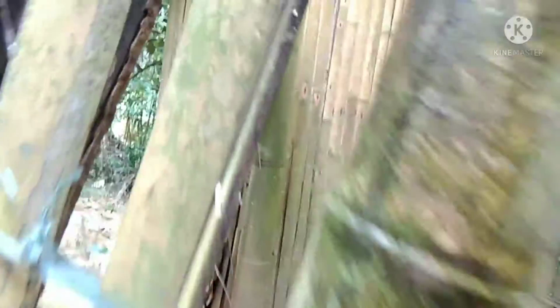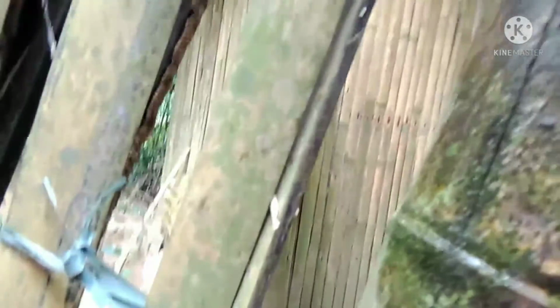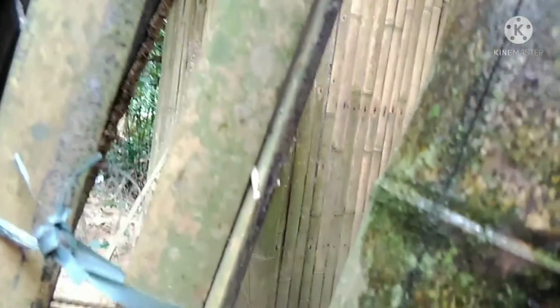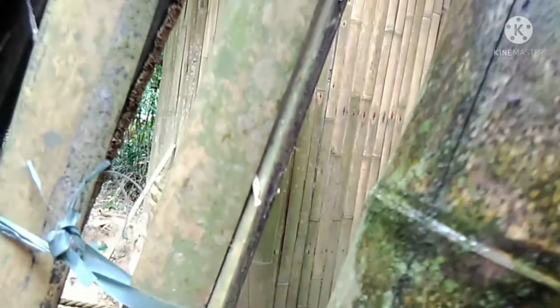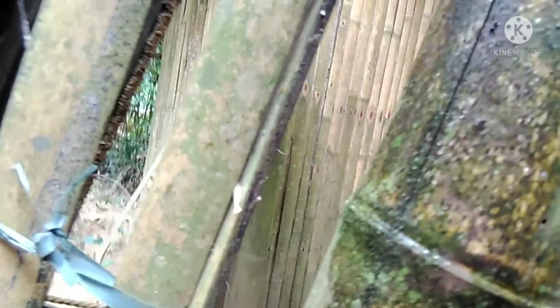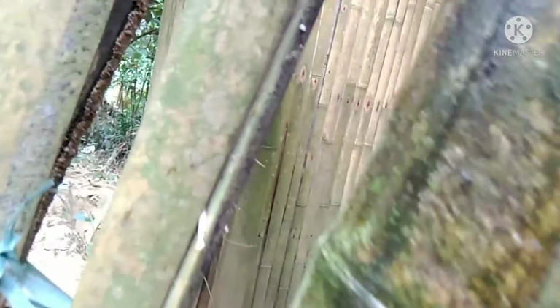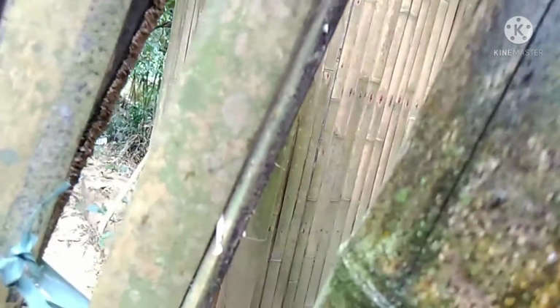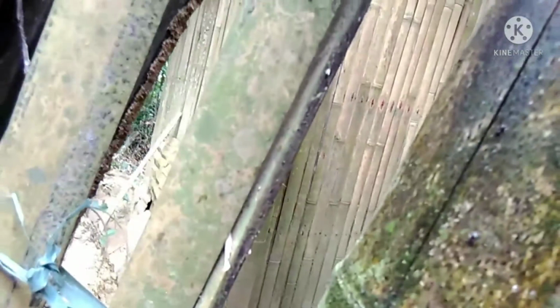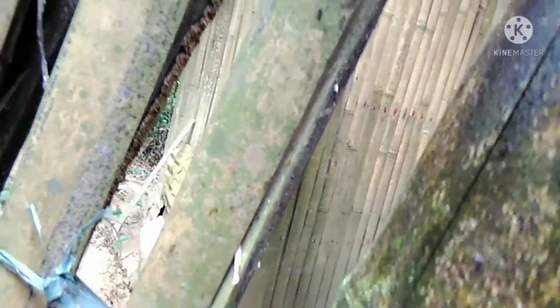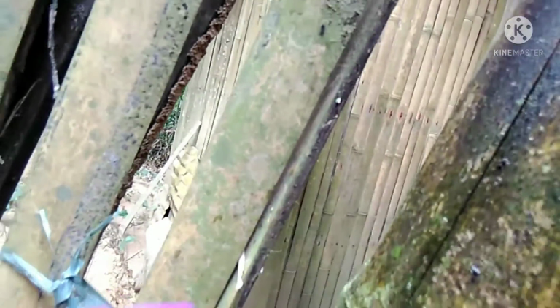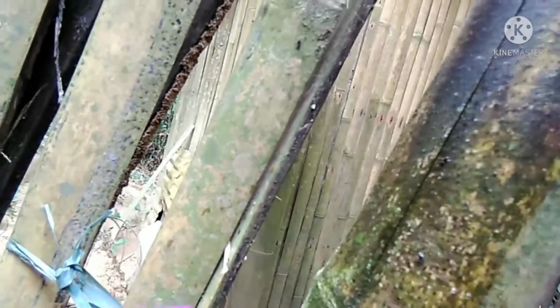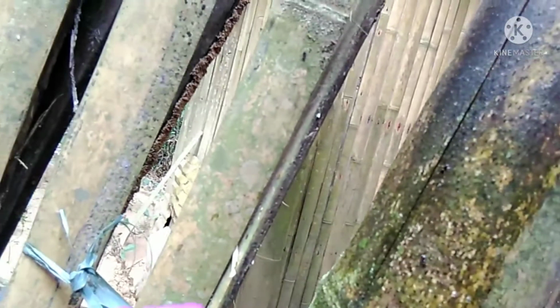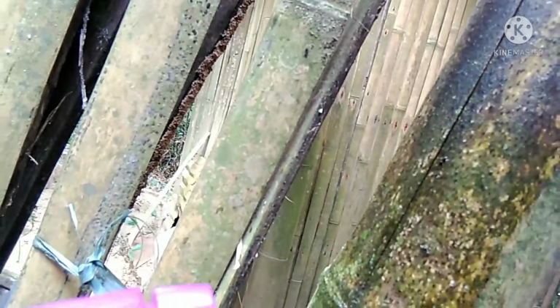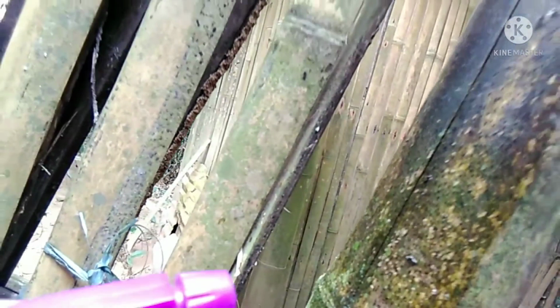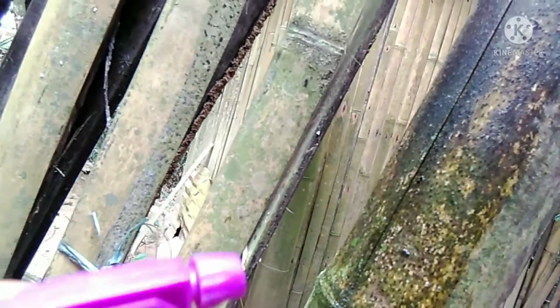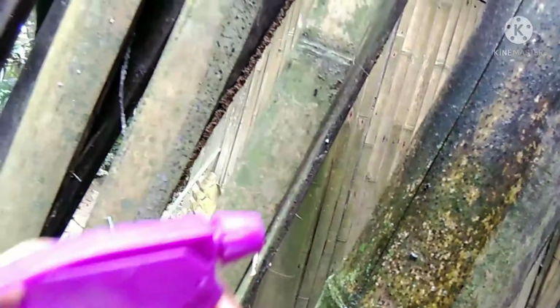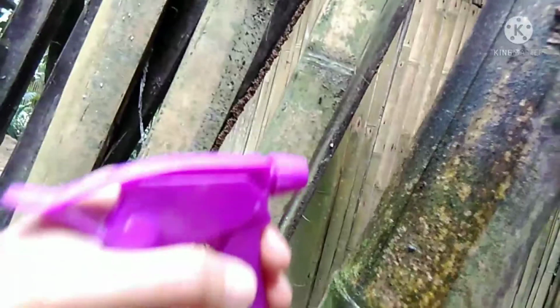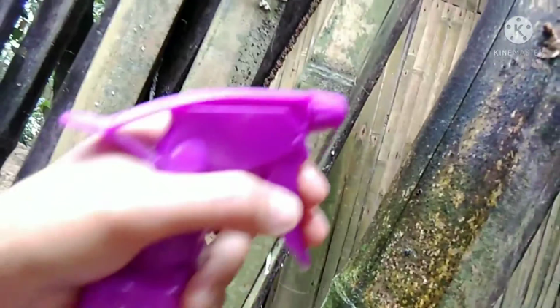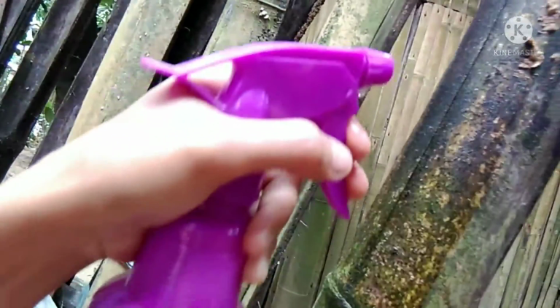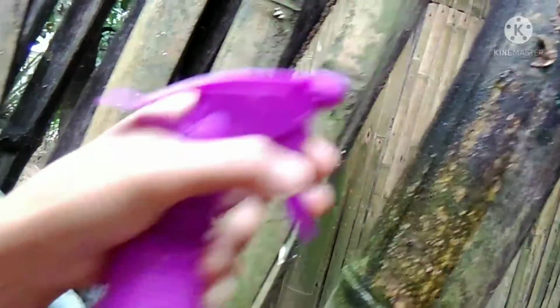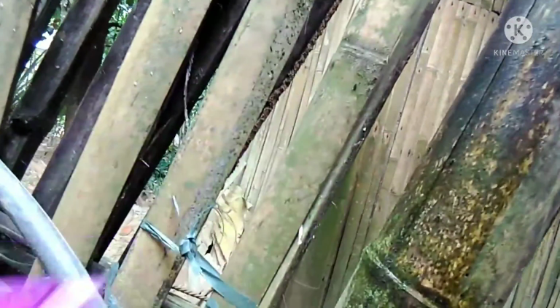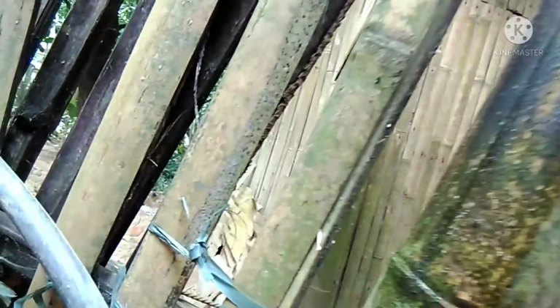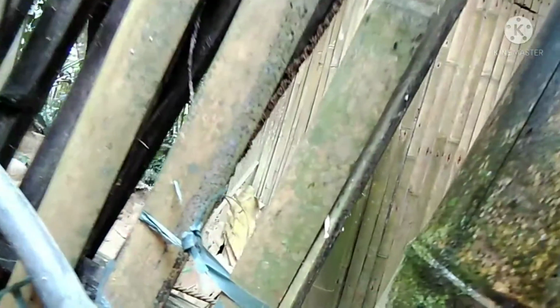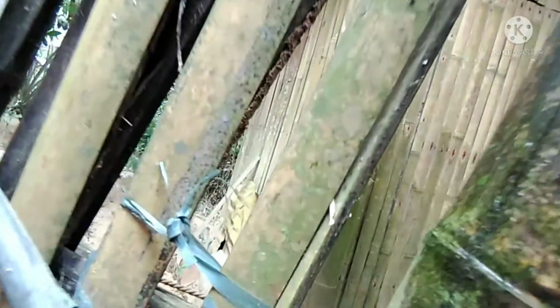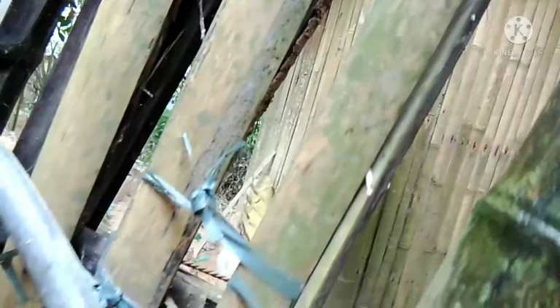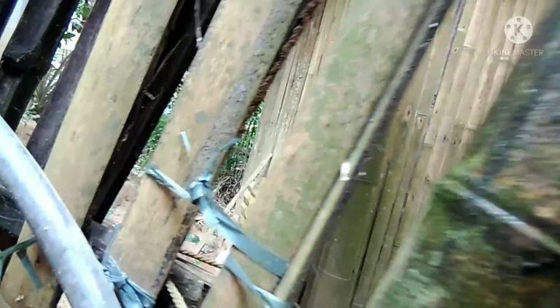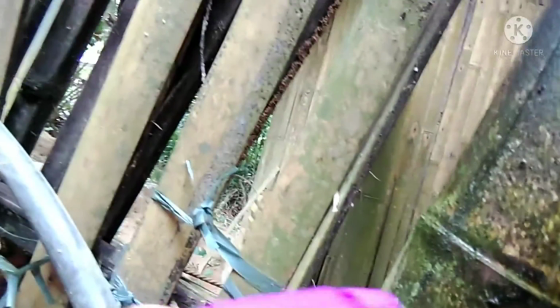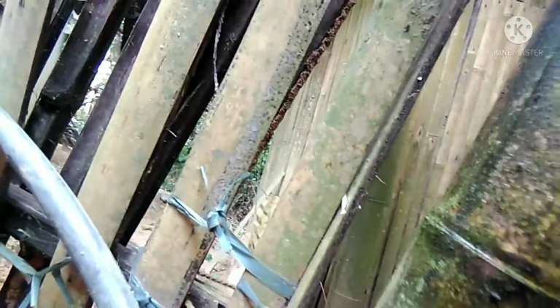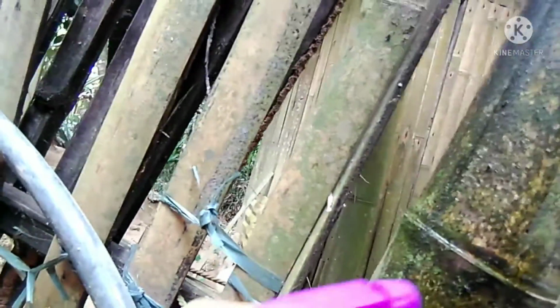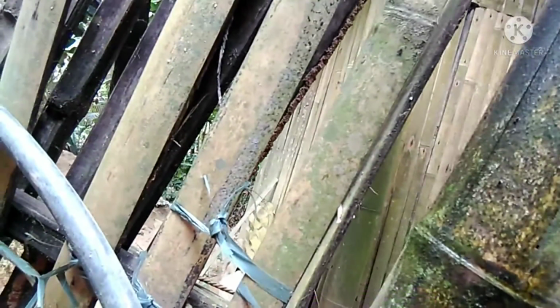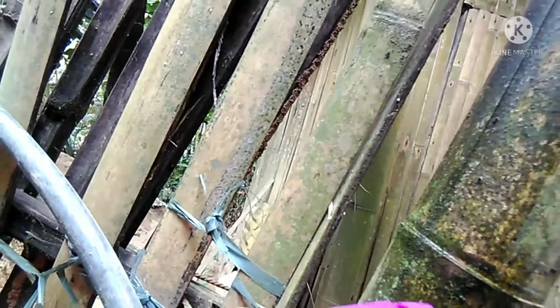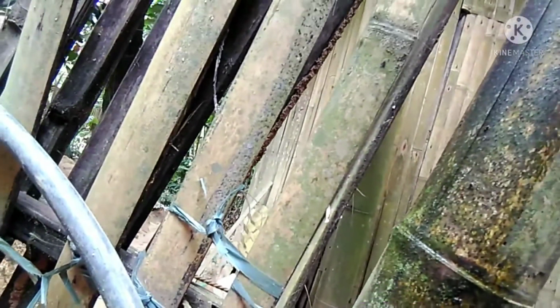Let's see if this is working on the ants. Oh, totally they are dying! Yeah, they are totally dying.